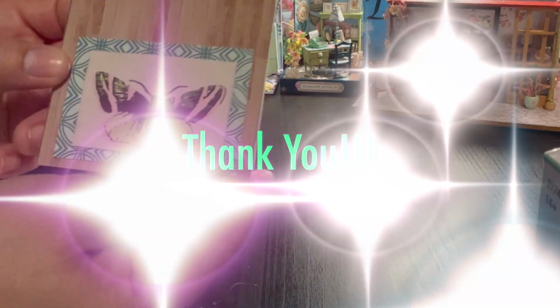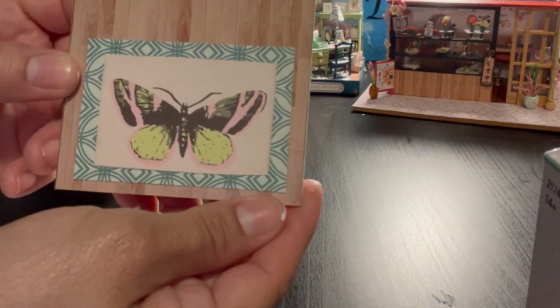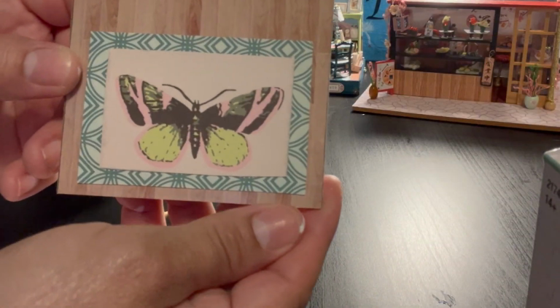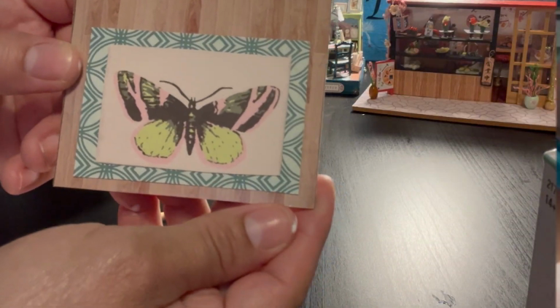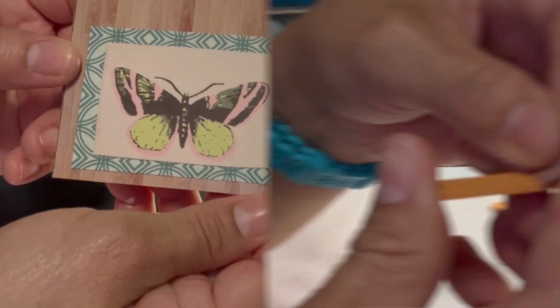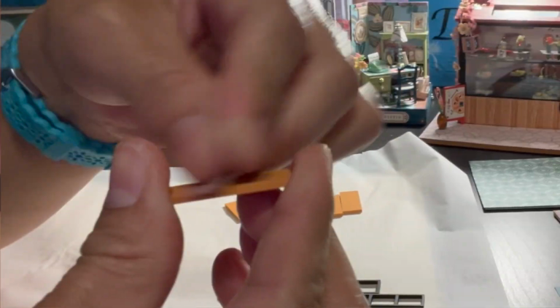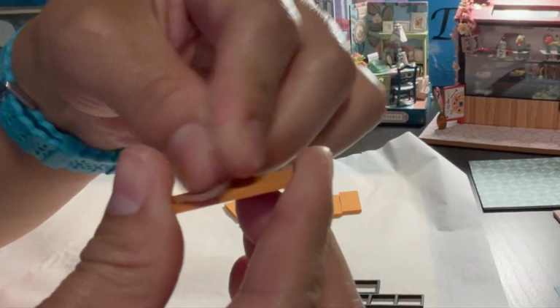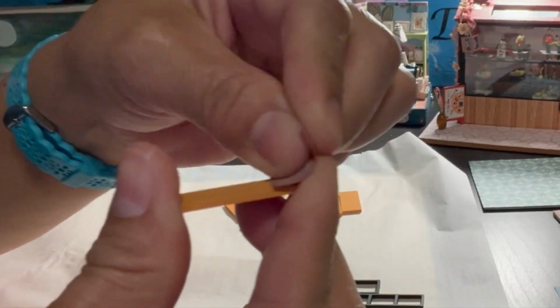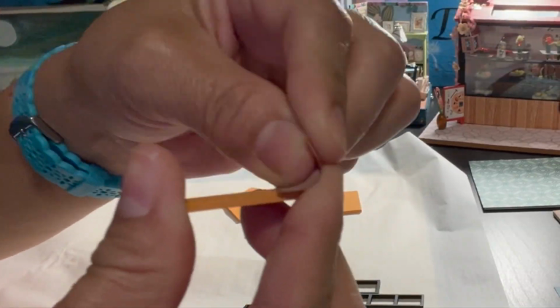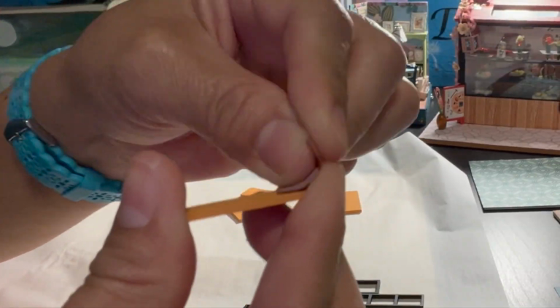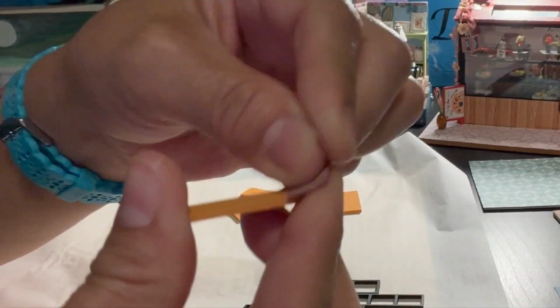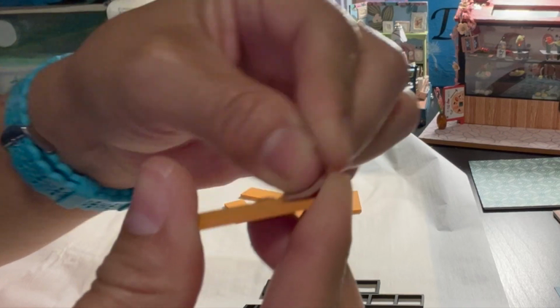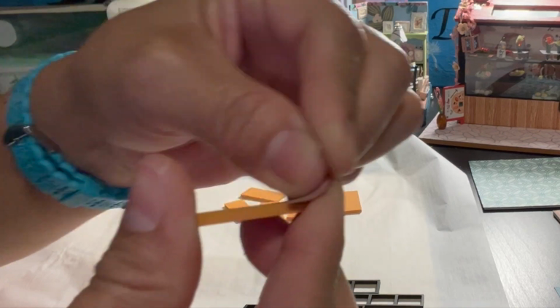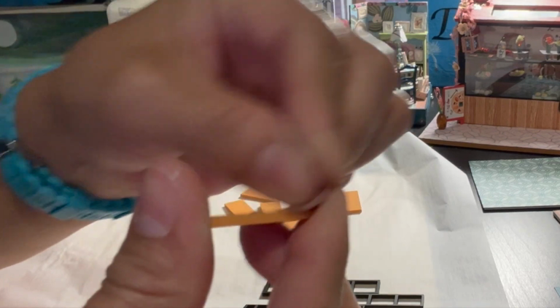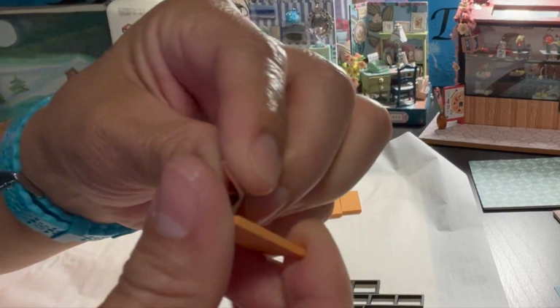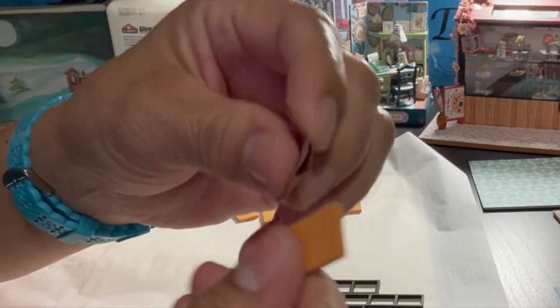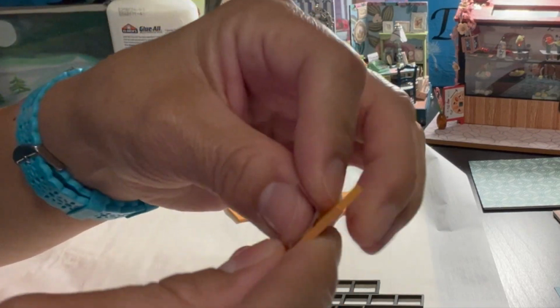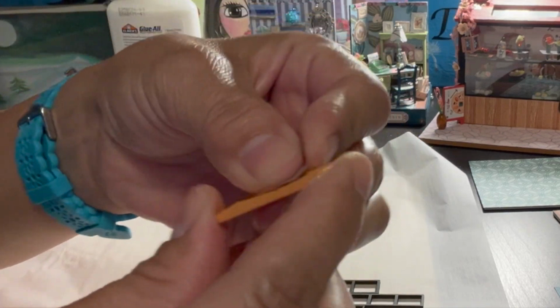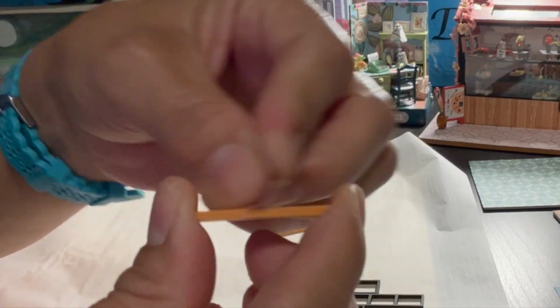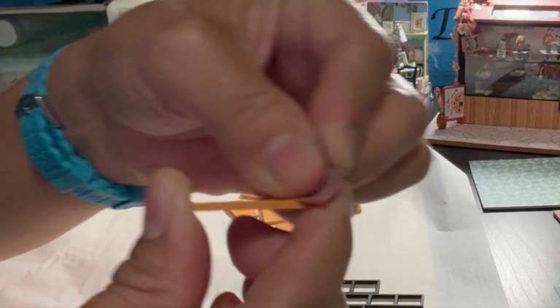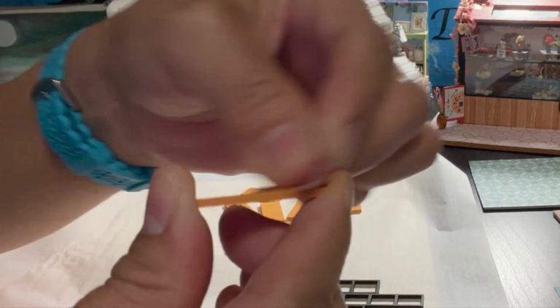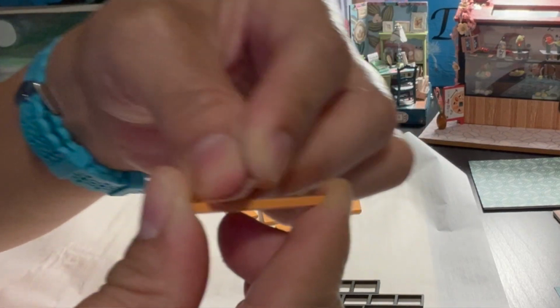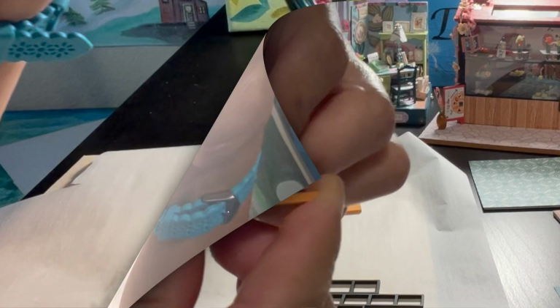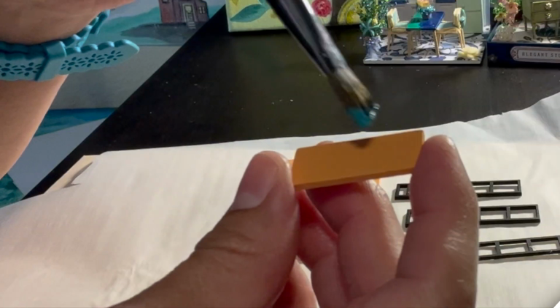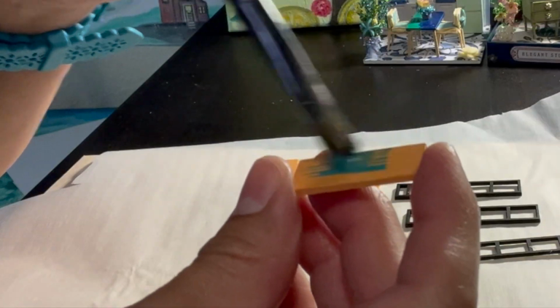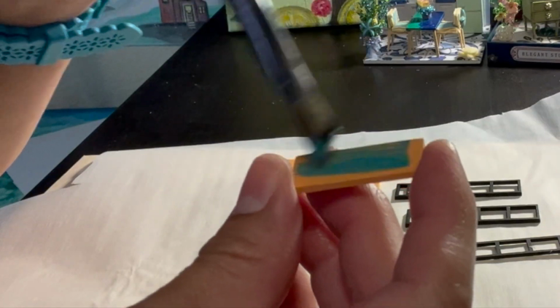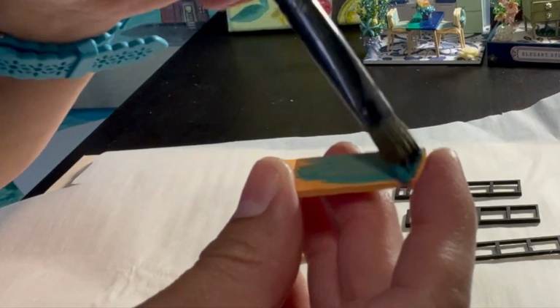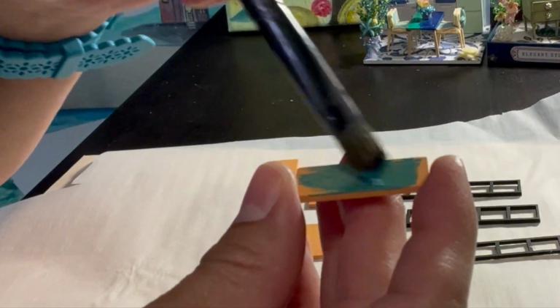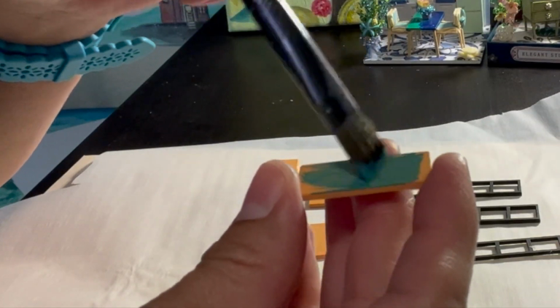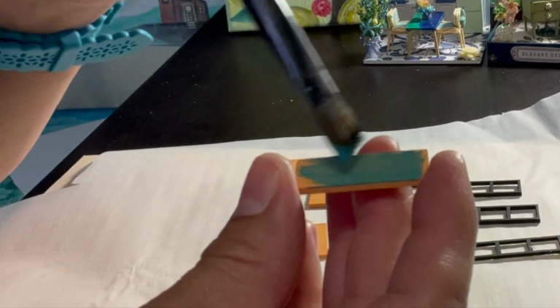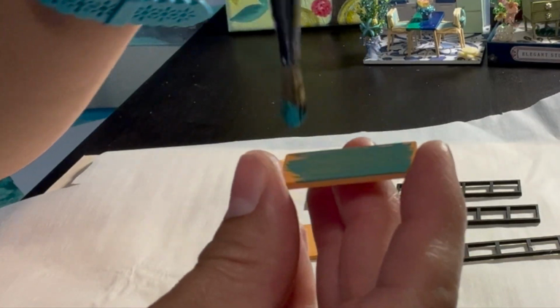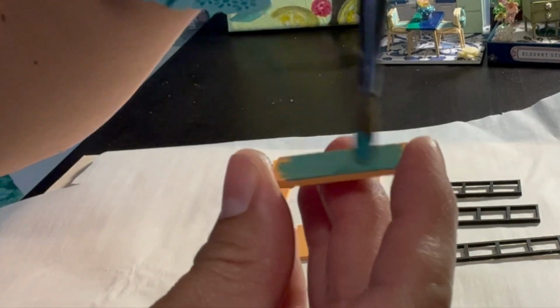I ended up using the bookshelf from the other kit. The shelves were a yellow-orange color and the sides would have been black, so I ended up using this shade of teal for the shelves.